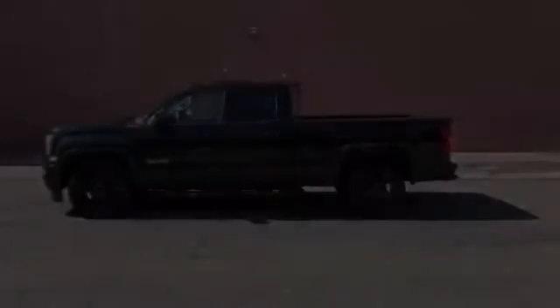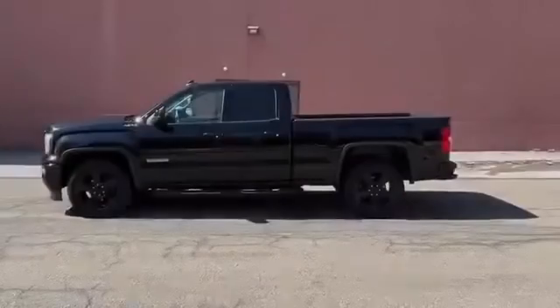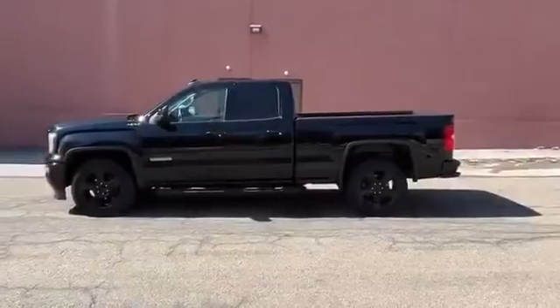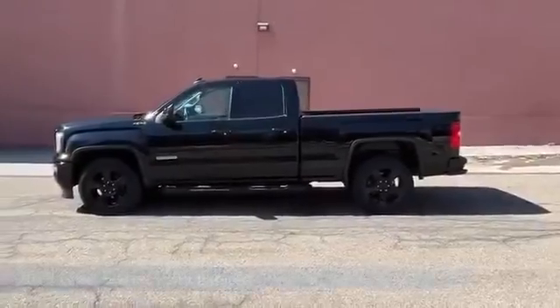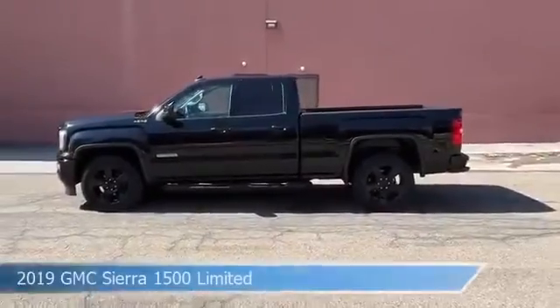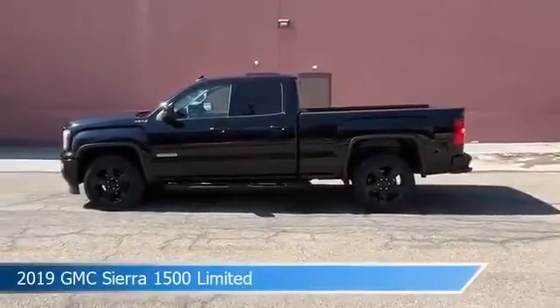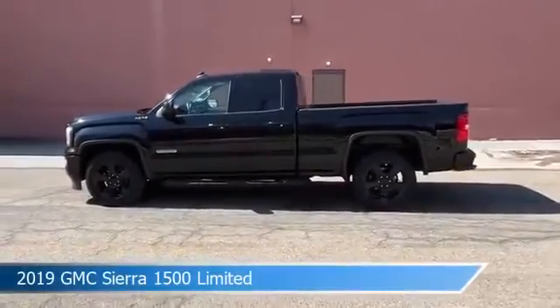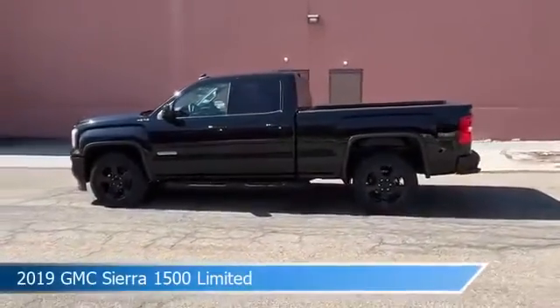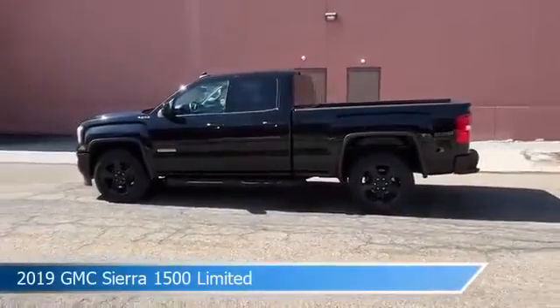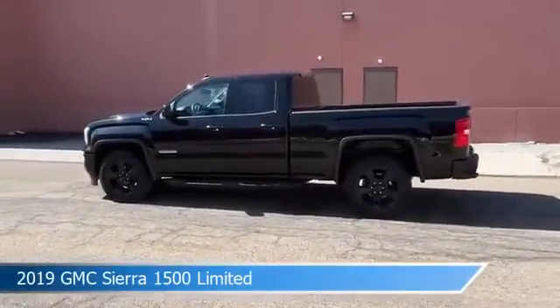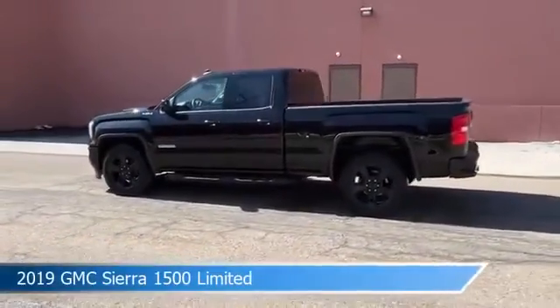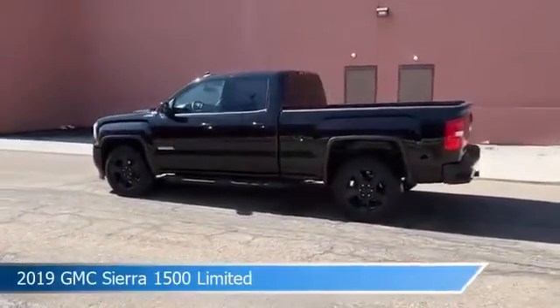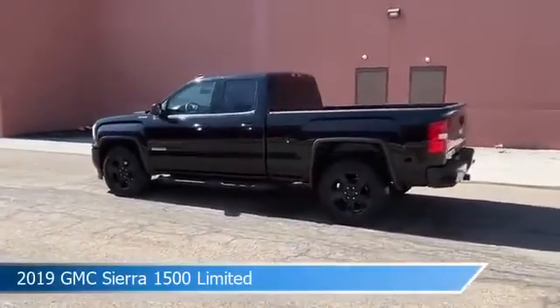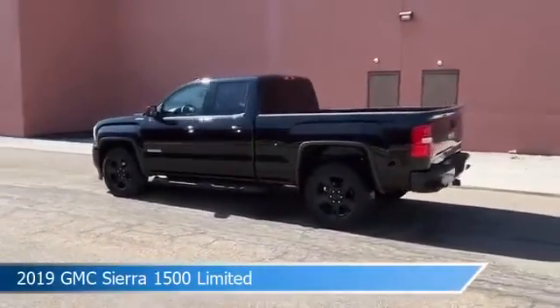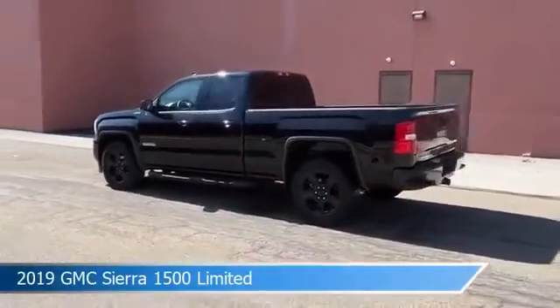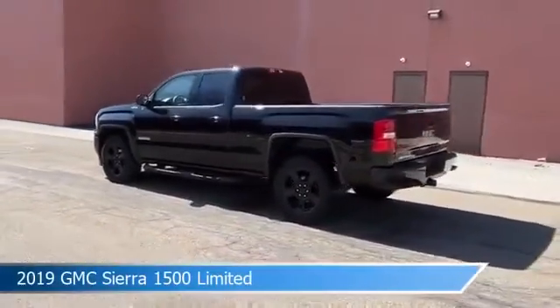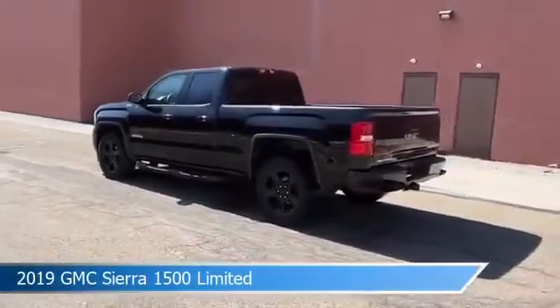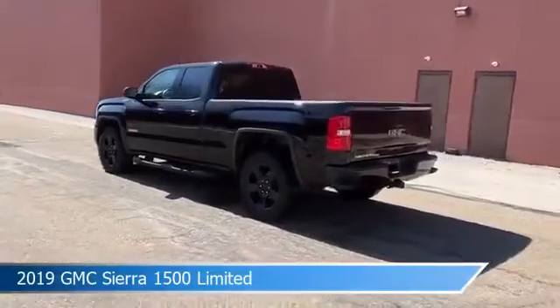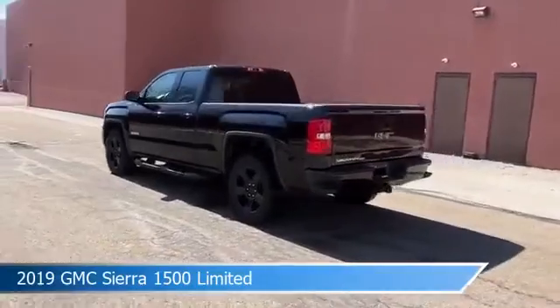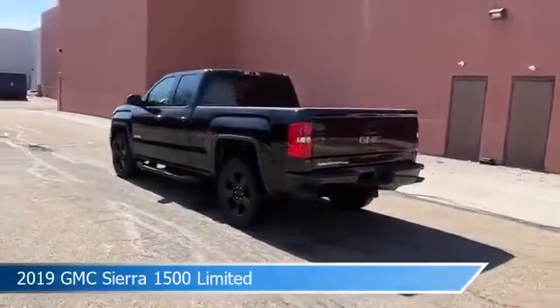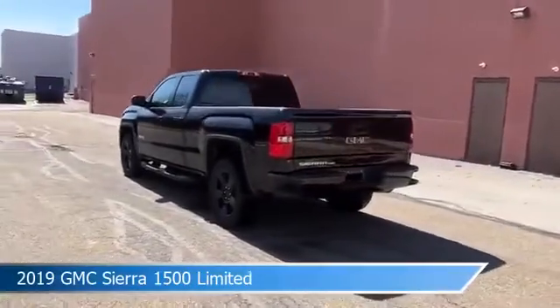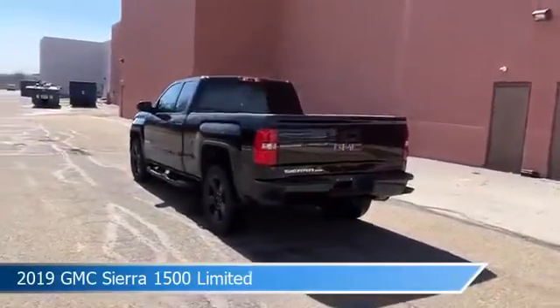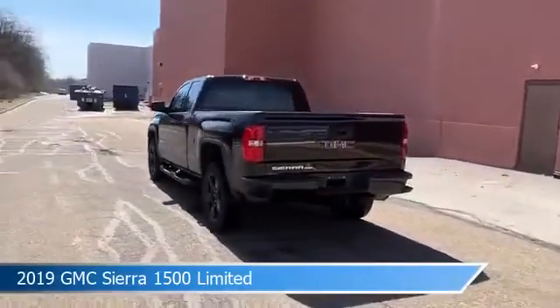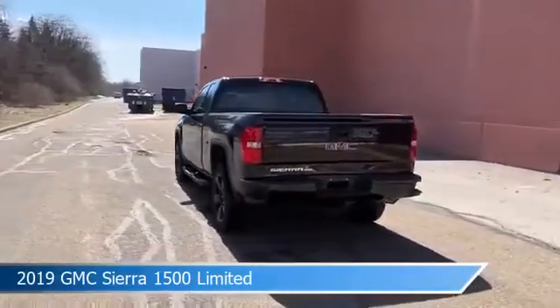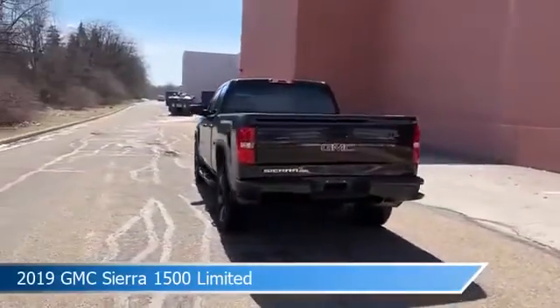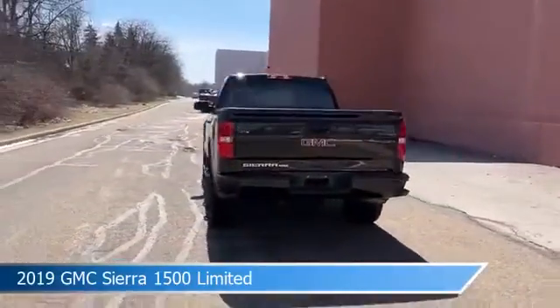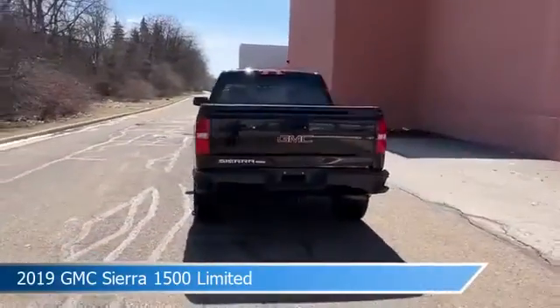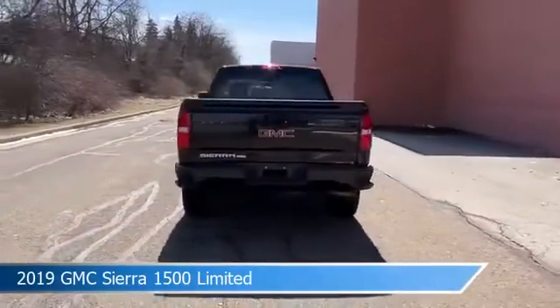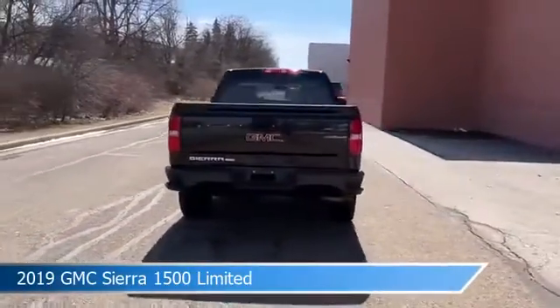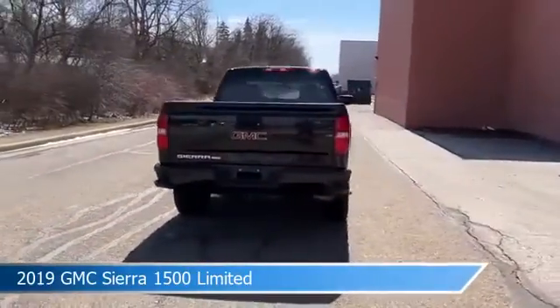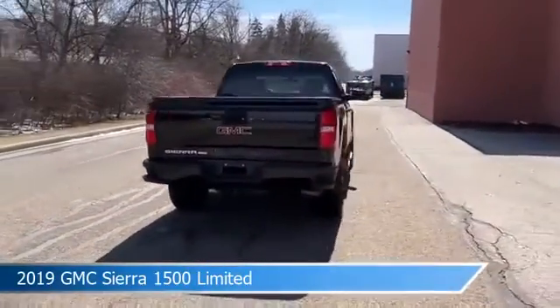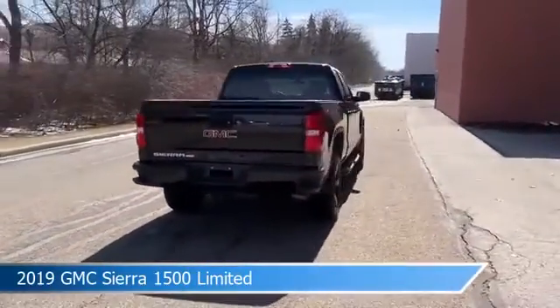Take a look at this 2019 GMC Sierra 1500 Limited, equipped with a 6-speed automatic electronic with overdrive transmission in Onyx Black.